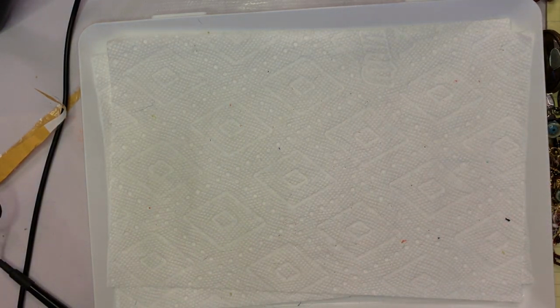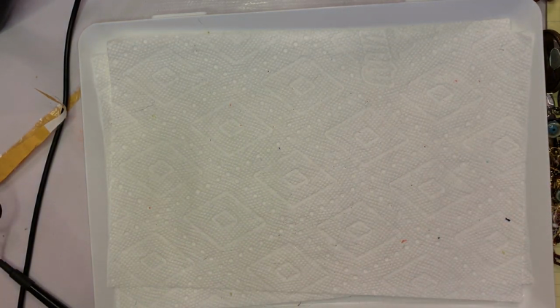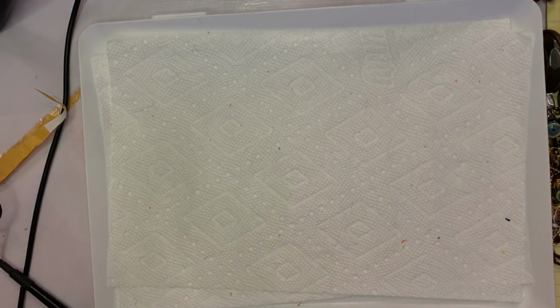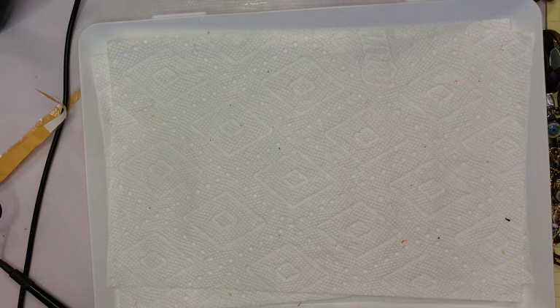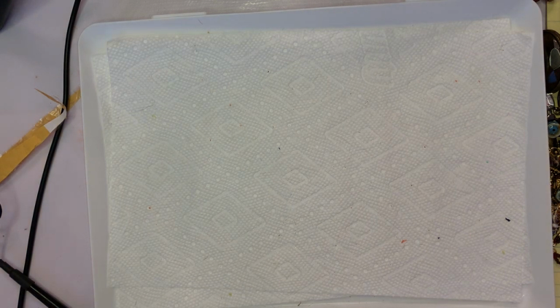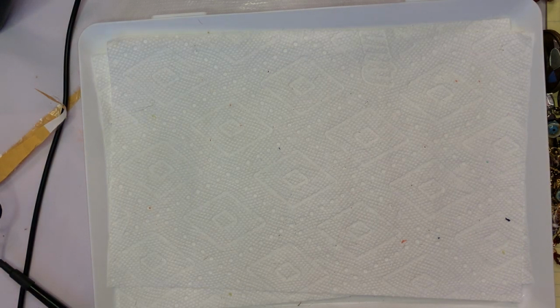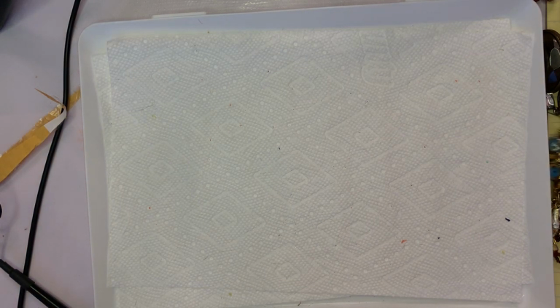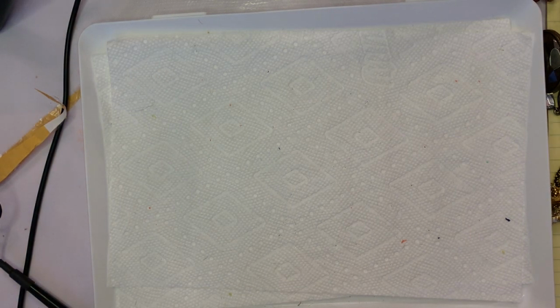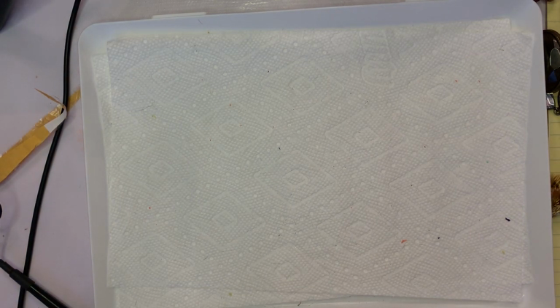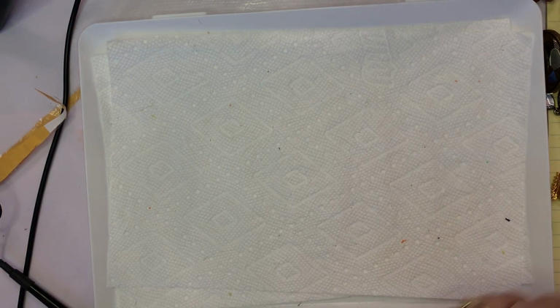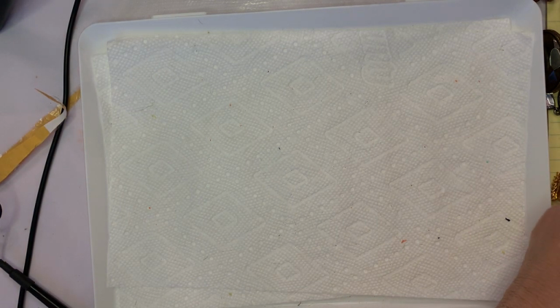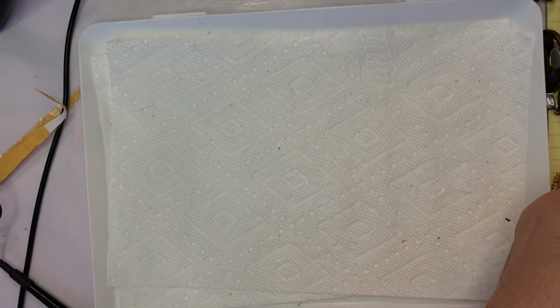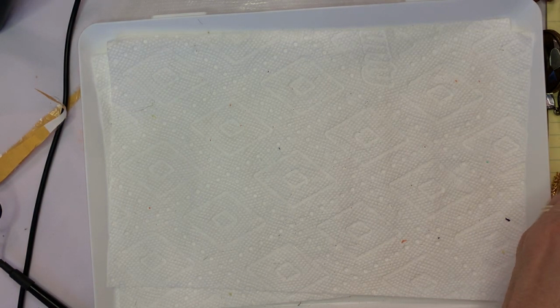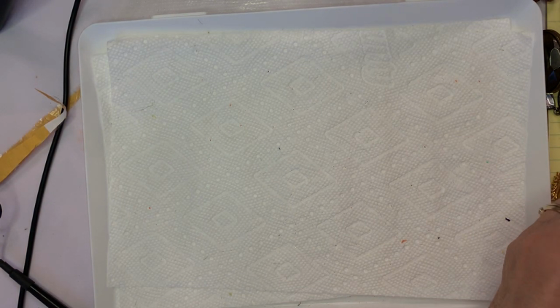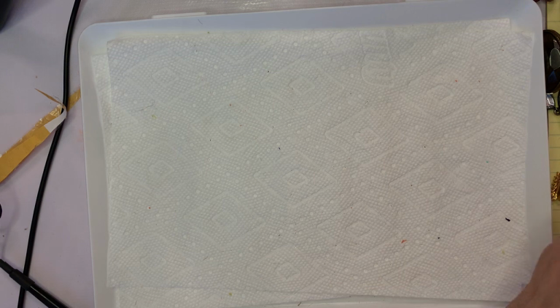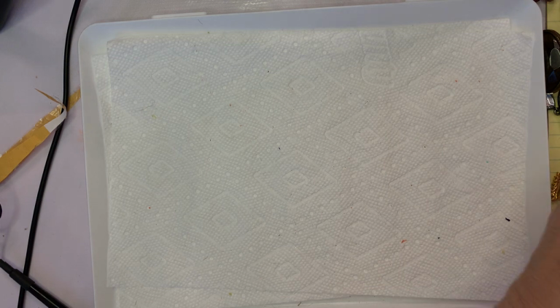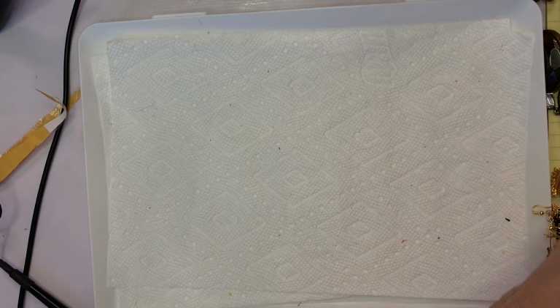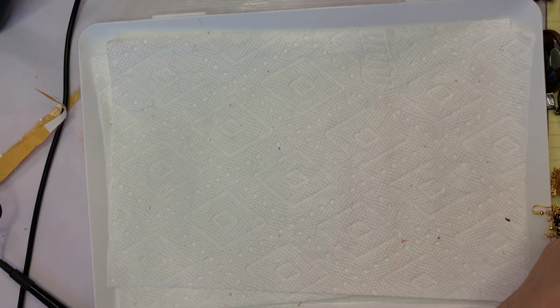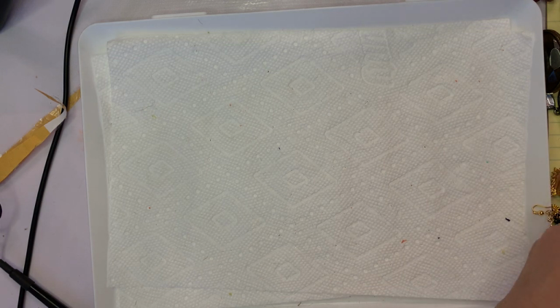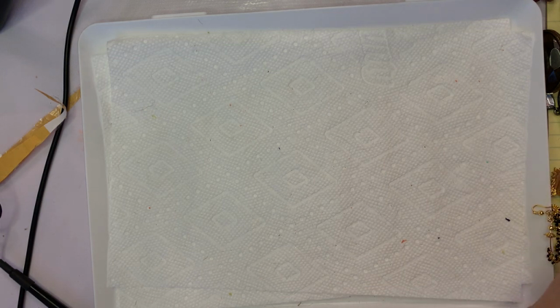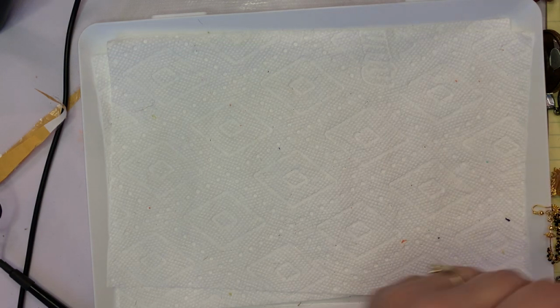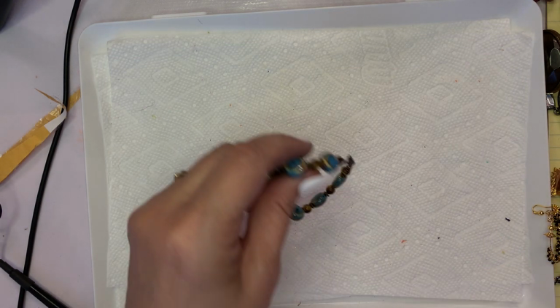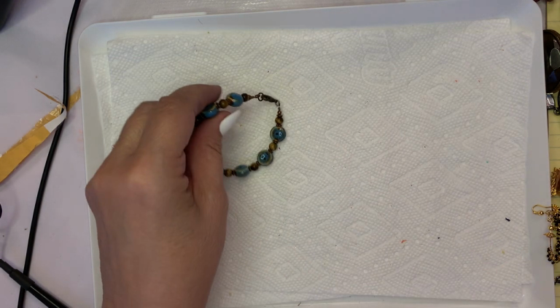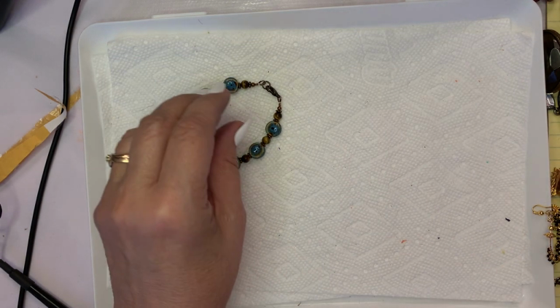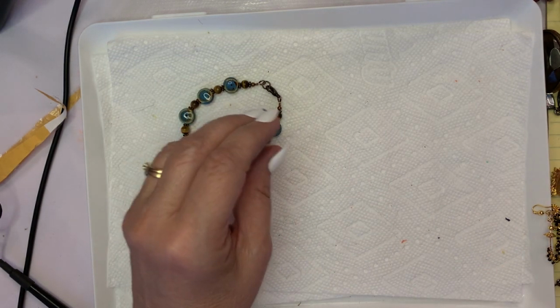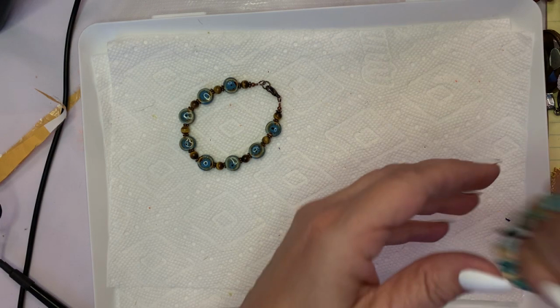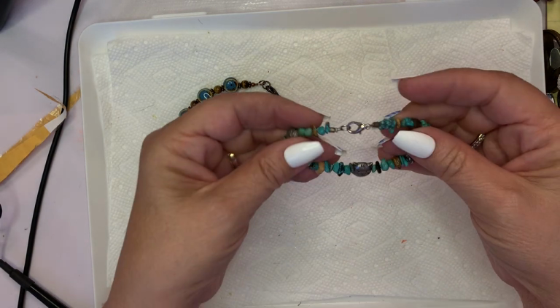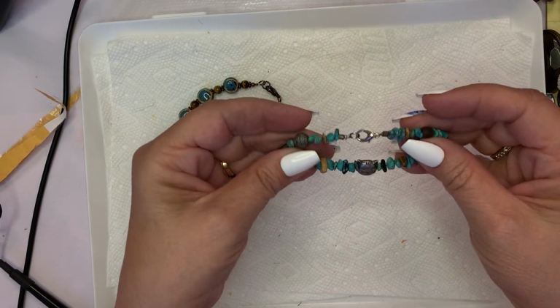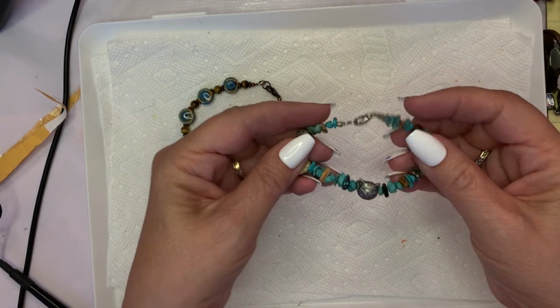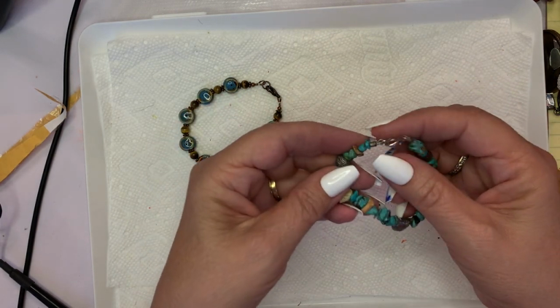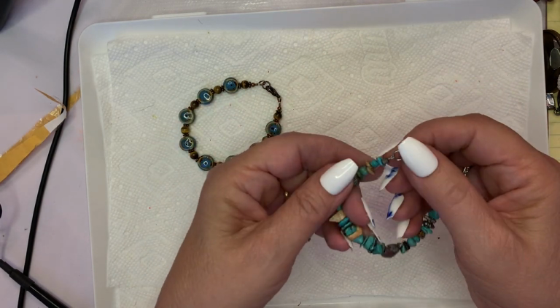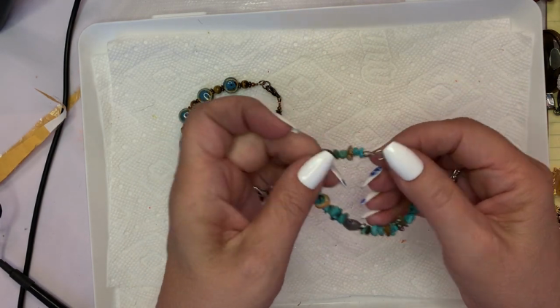Western torque. I've got a couple of ceramic beaded pieces here. This one's kind of cute.